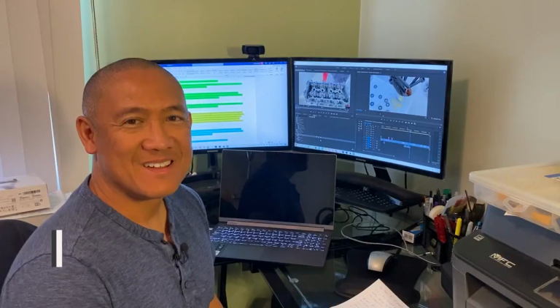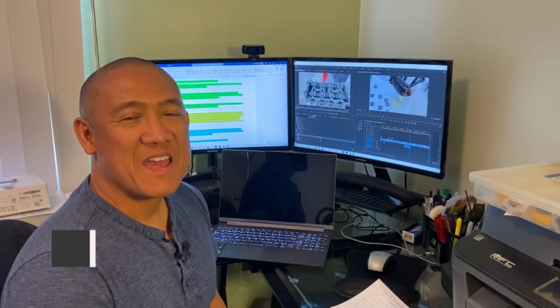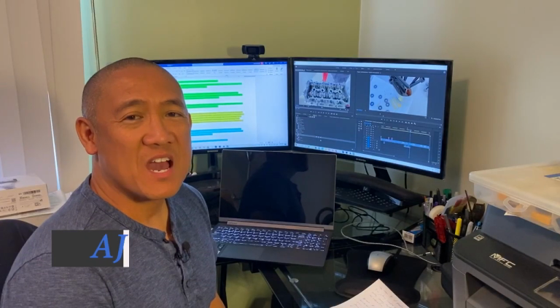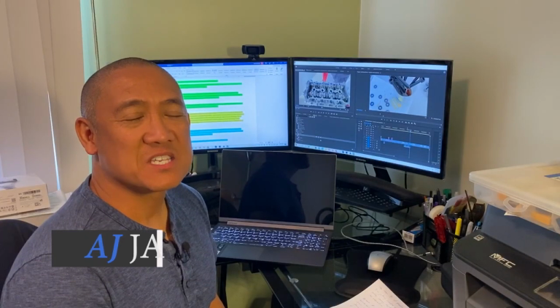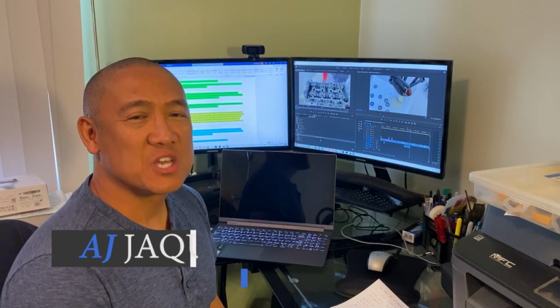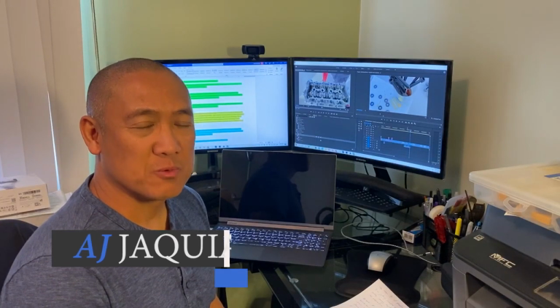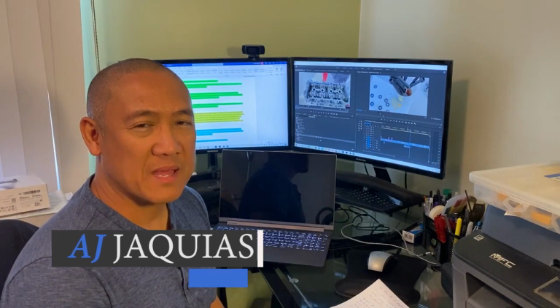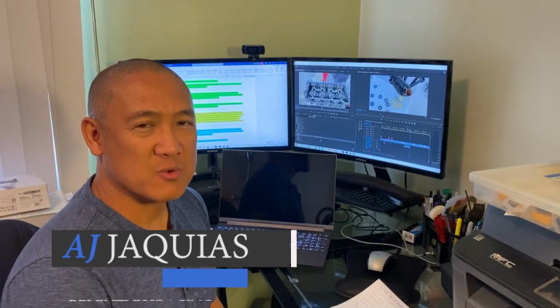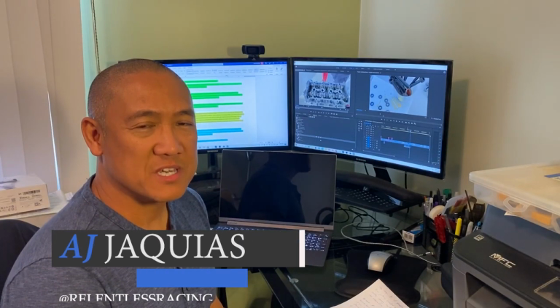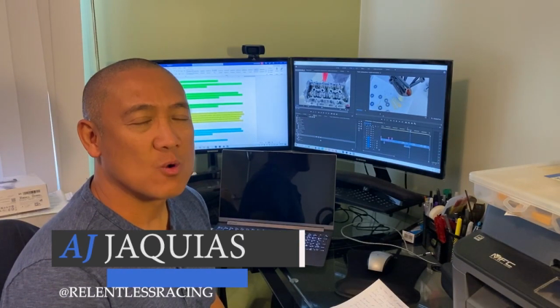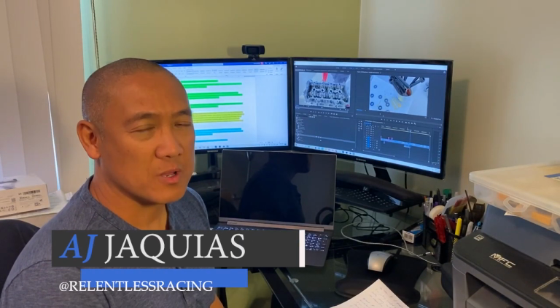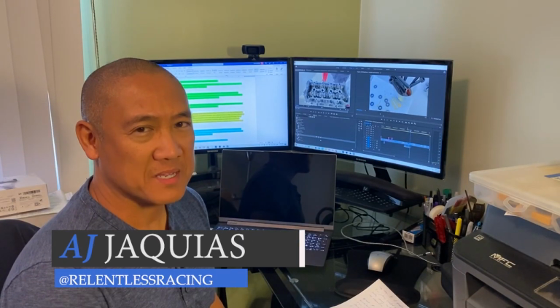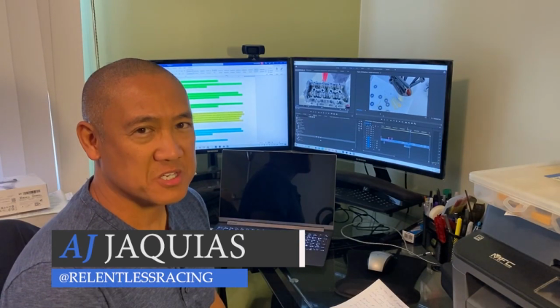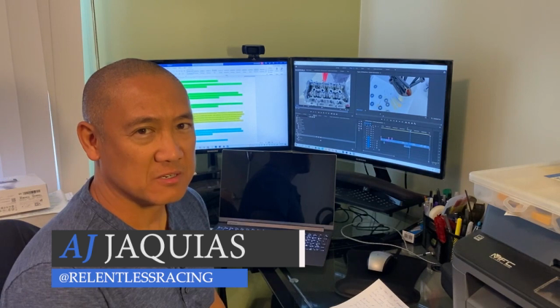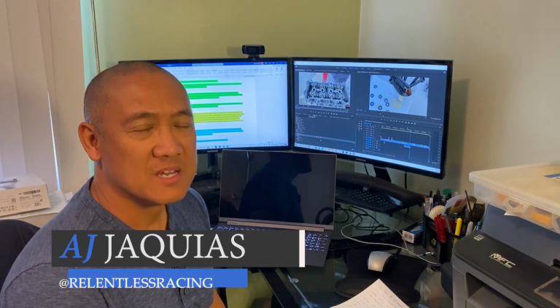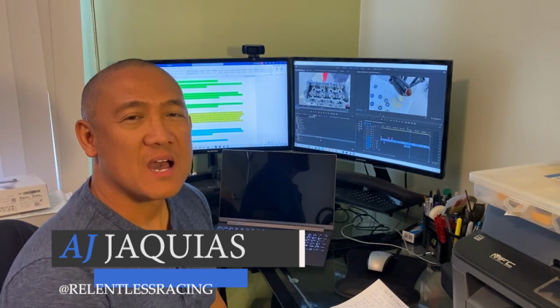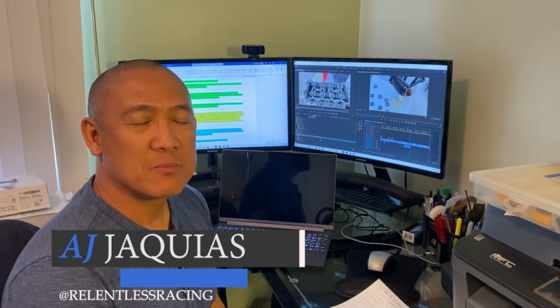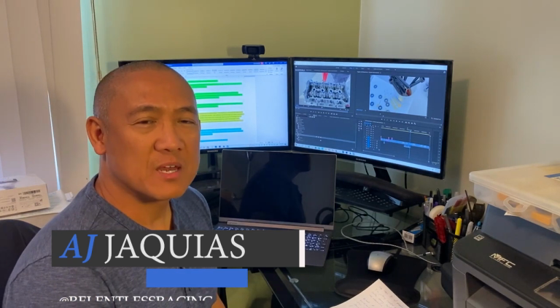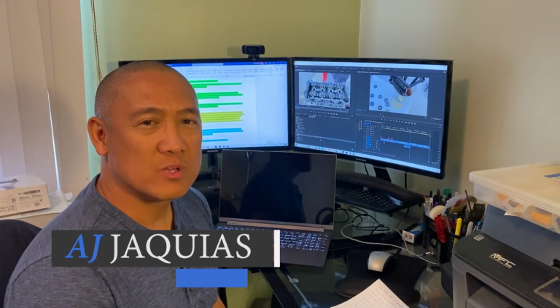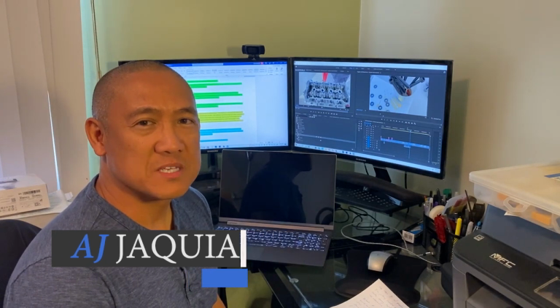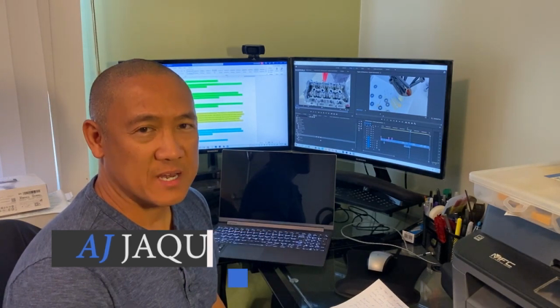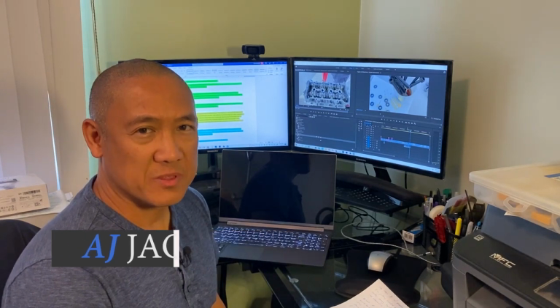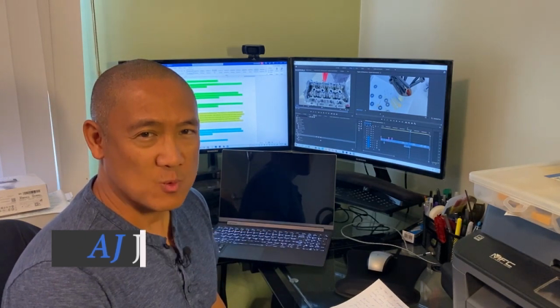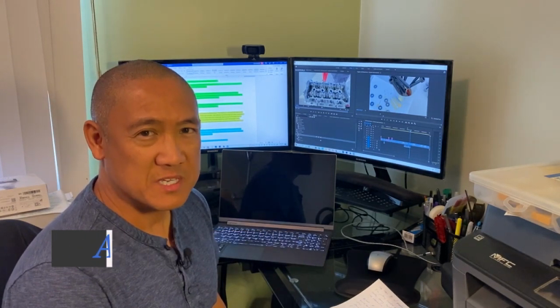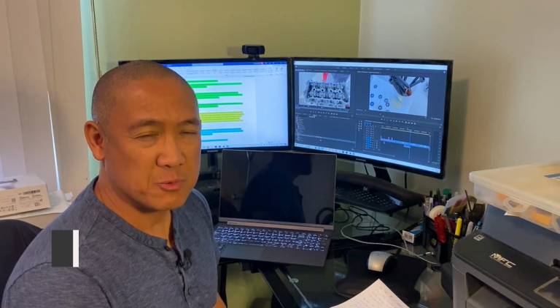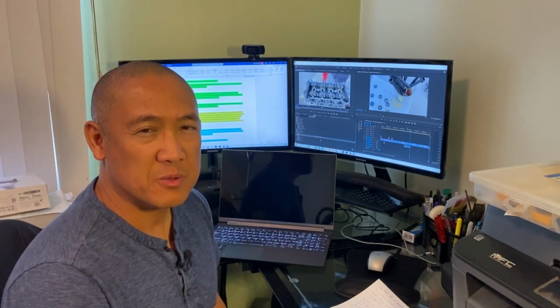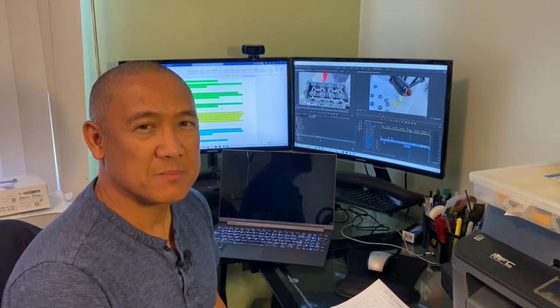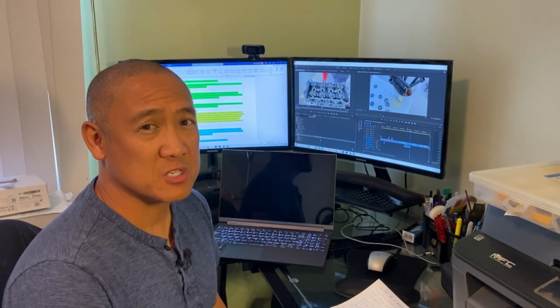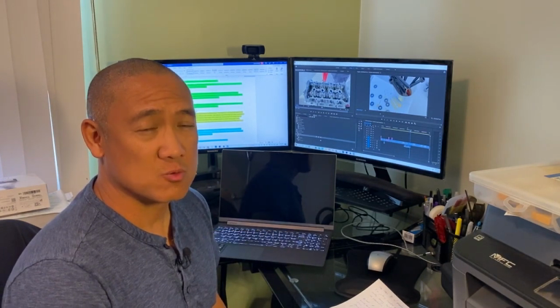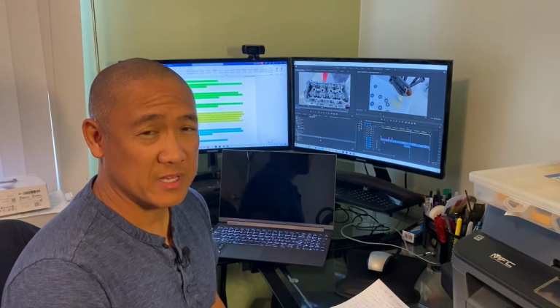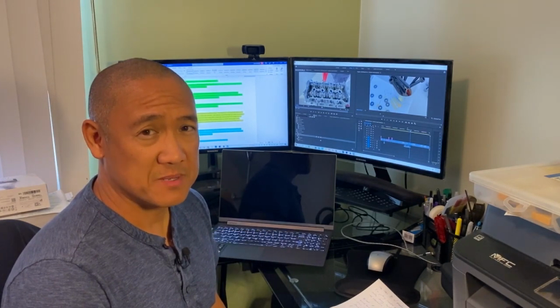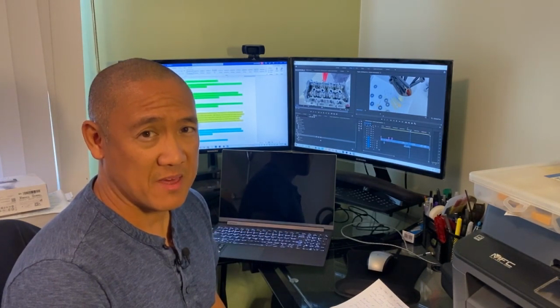Hey guys, AJ with Relentless Racing. Welcome back to the channel. I'm getting really excited with this 1ZZ rebuild because she's really coming together.